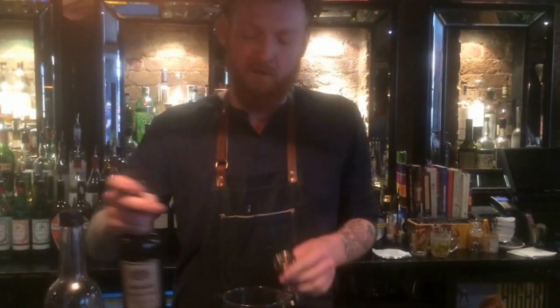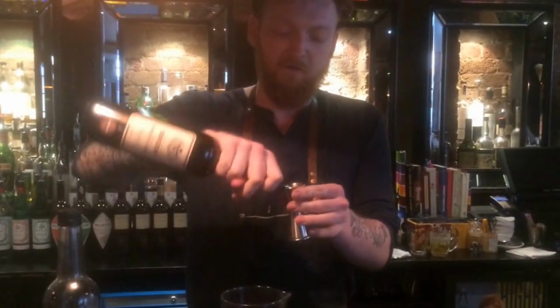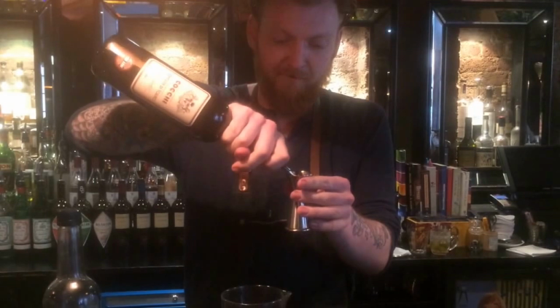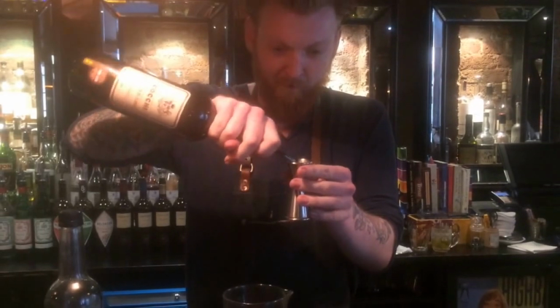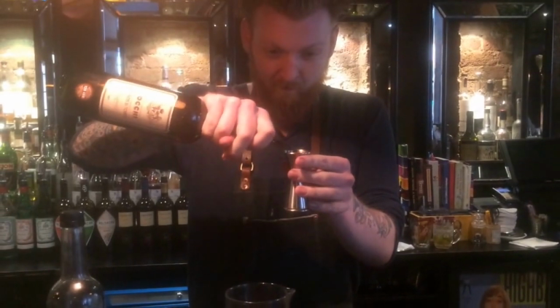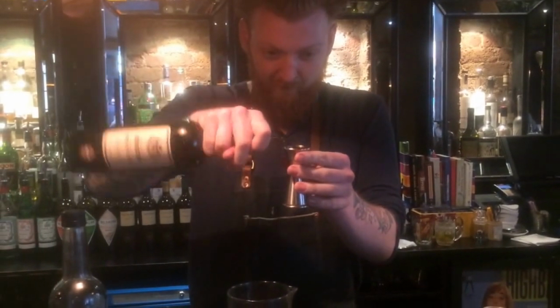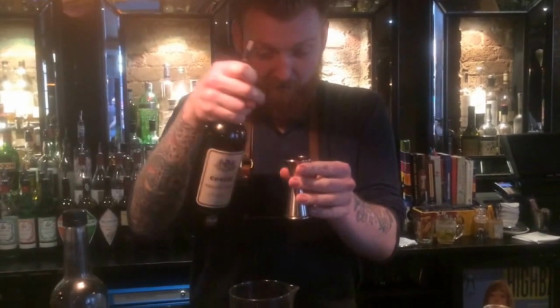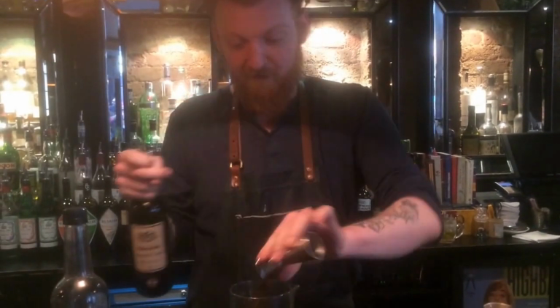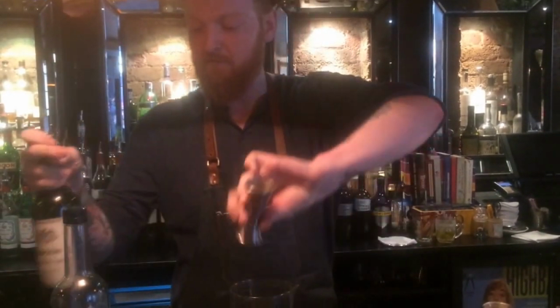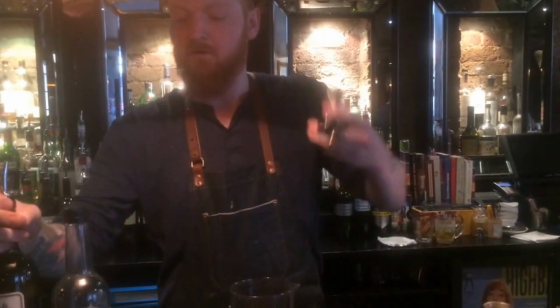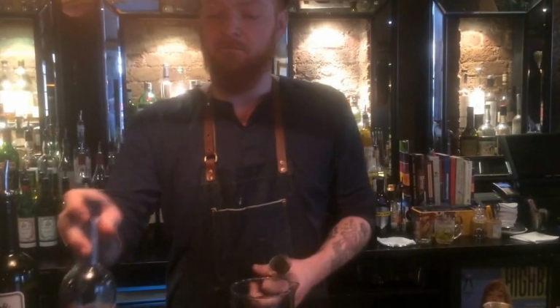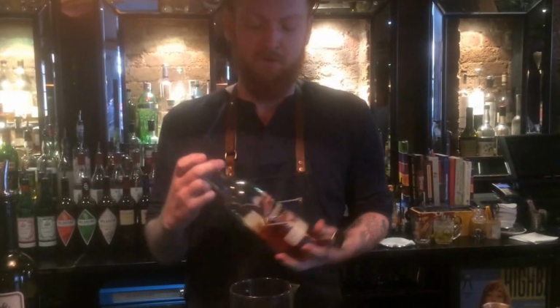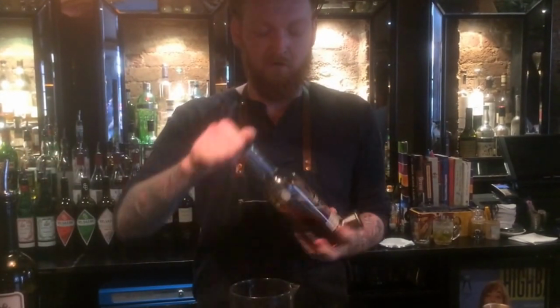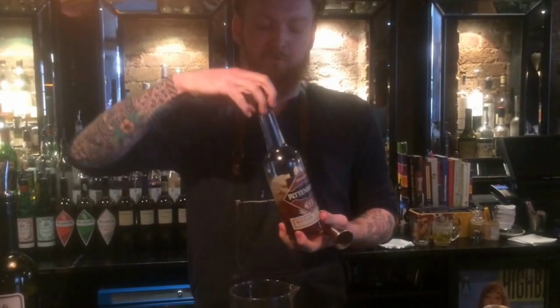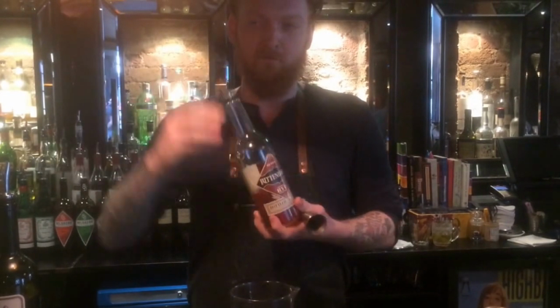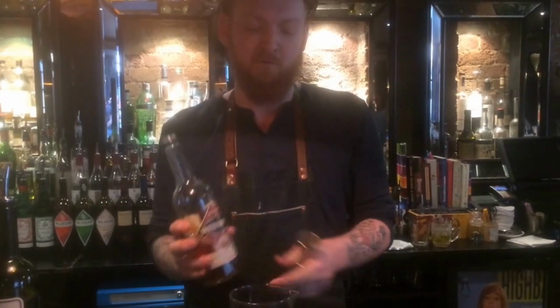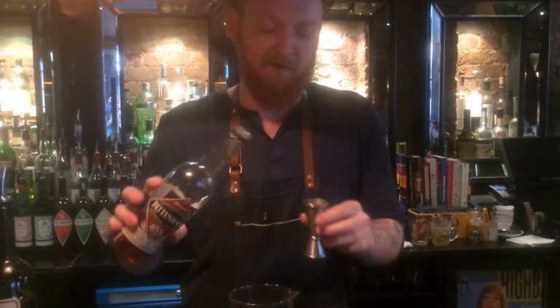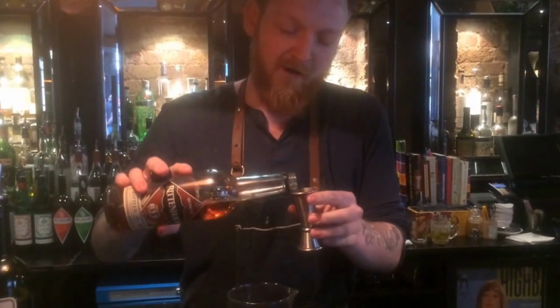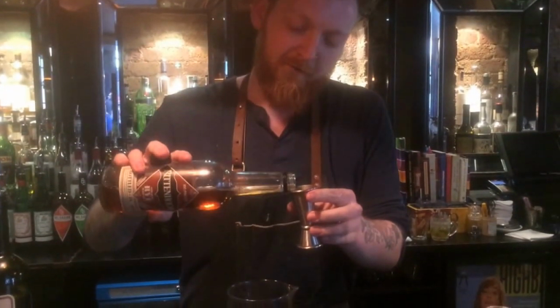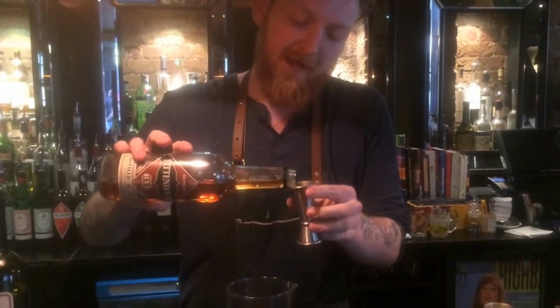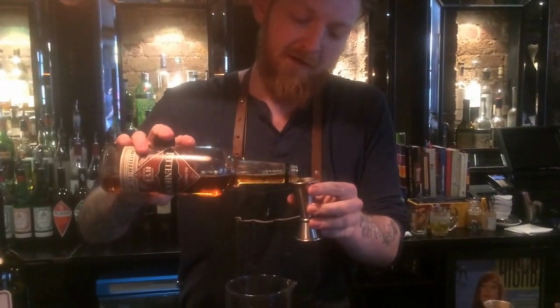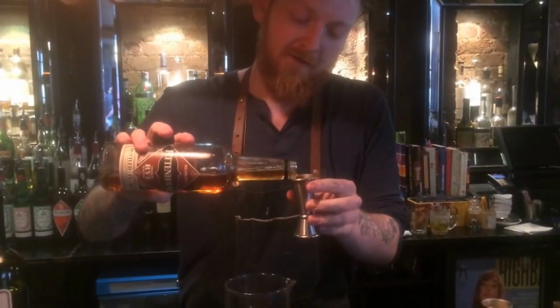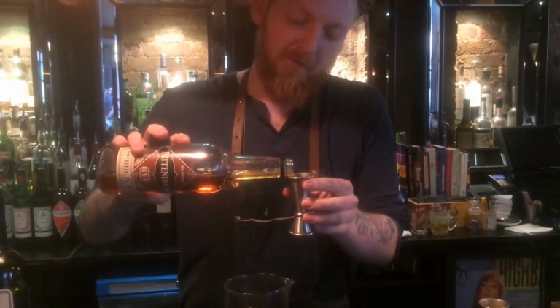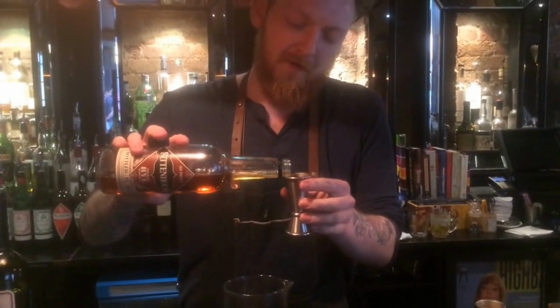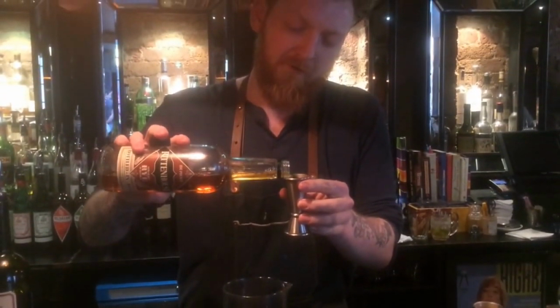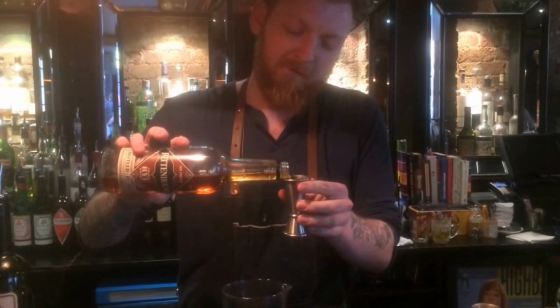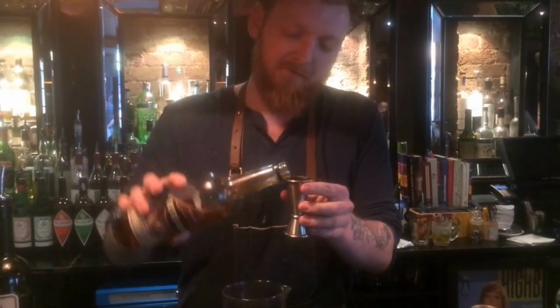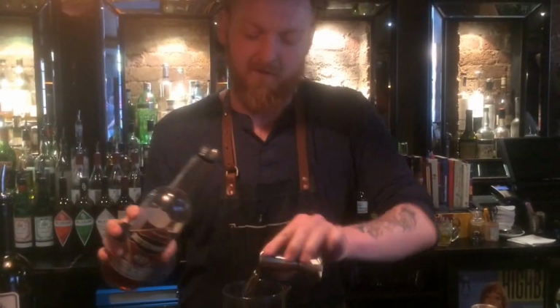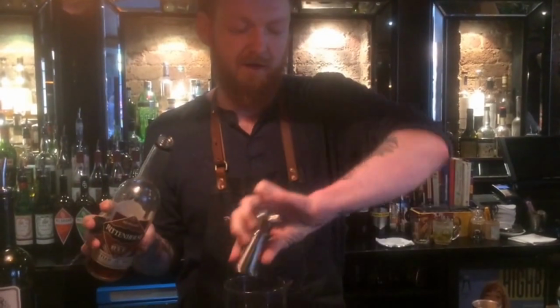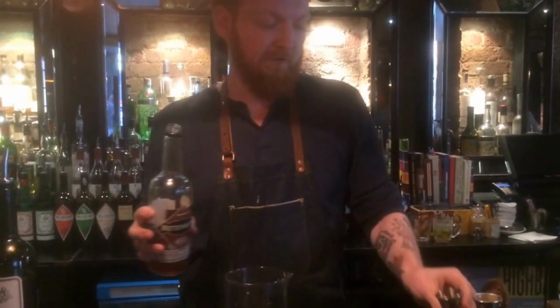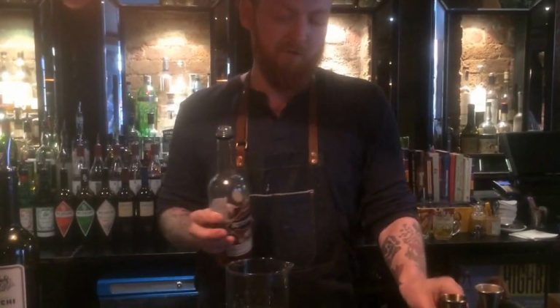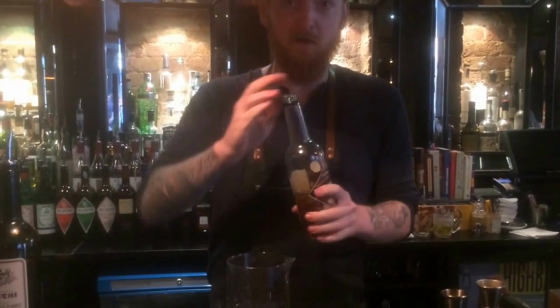Twenty mils of my favorite in the world, Cocchi Torino. Forty mils of one of the world's best ryes — from Manhattan anyway. It's got to be hundred proof, fifty percent ABV. Nice and boozy, gets where you need to go.